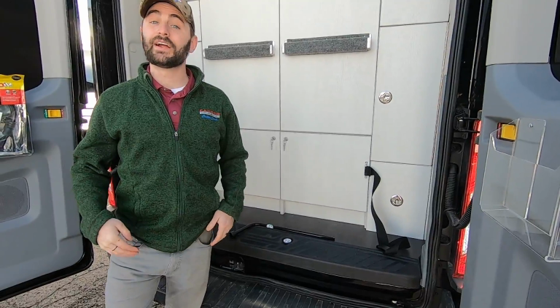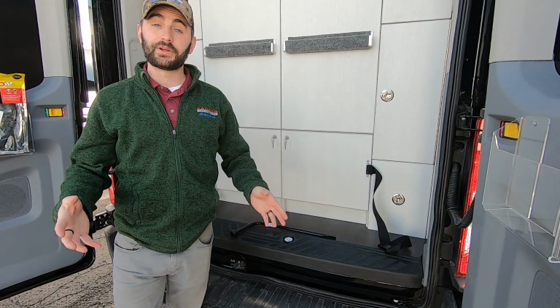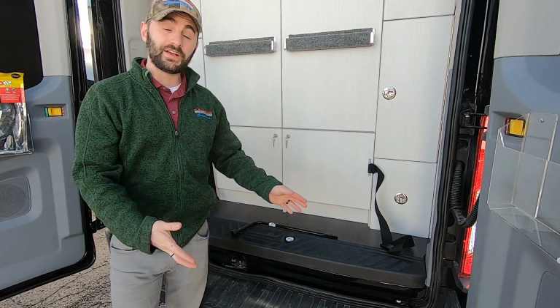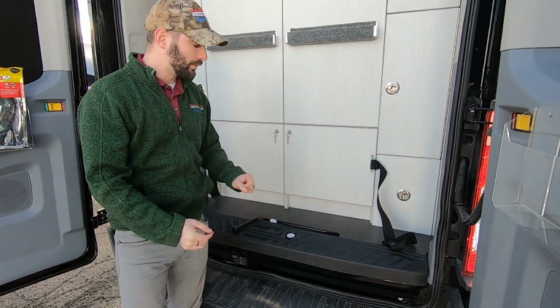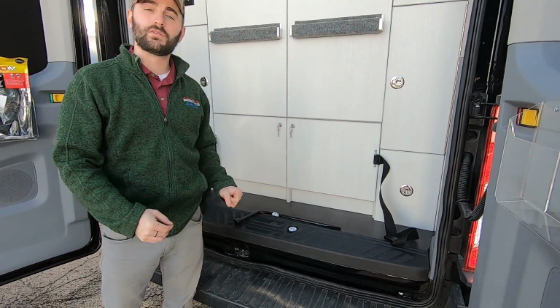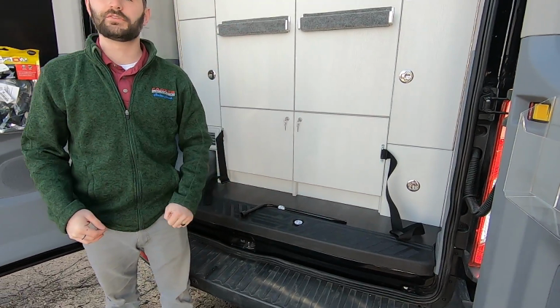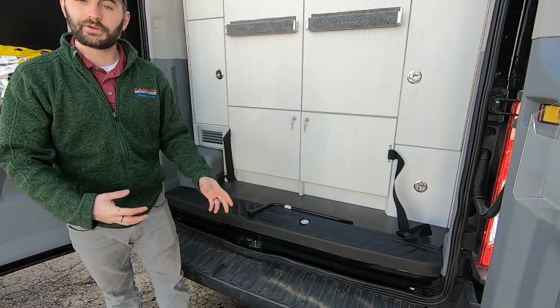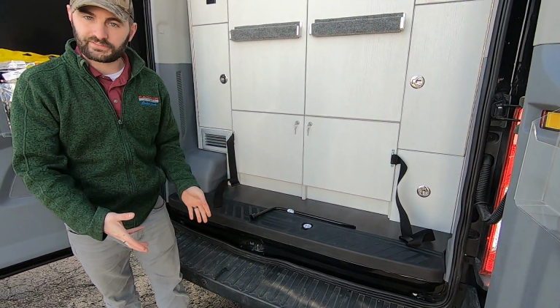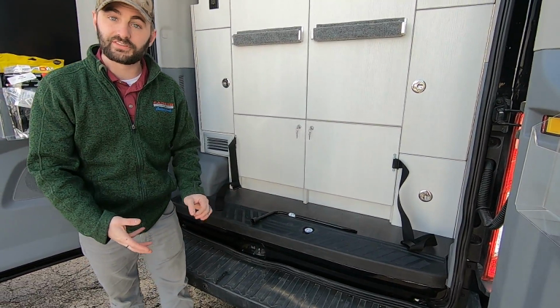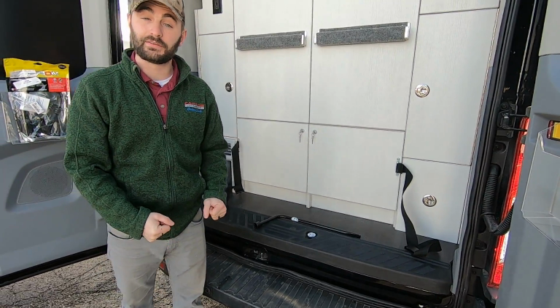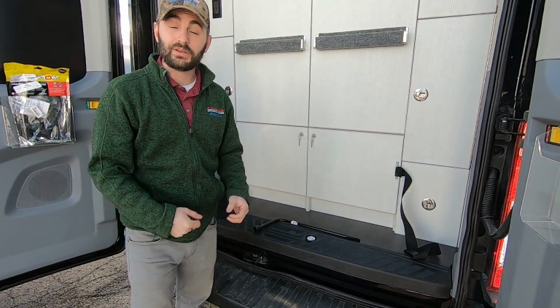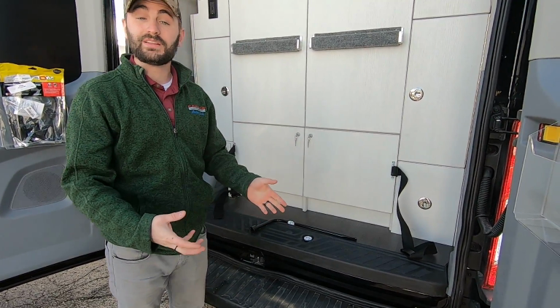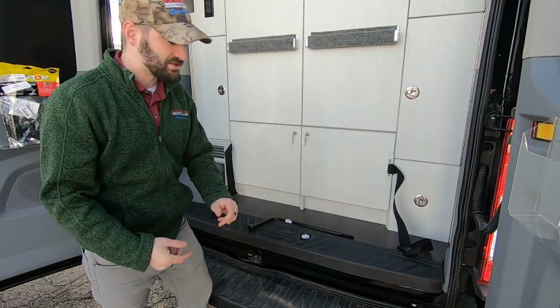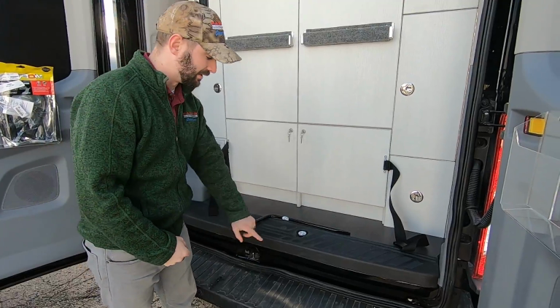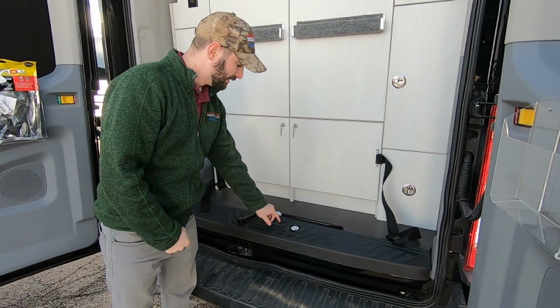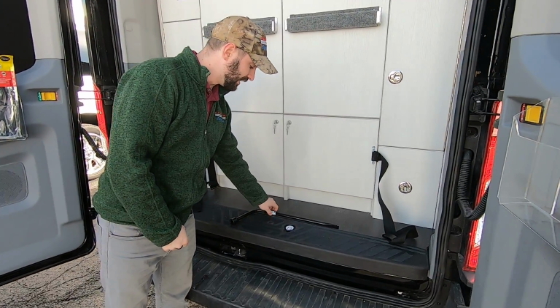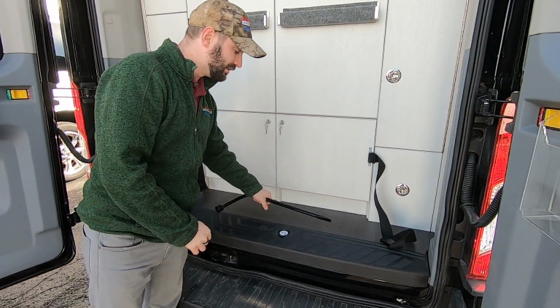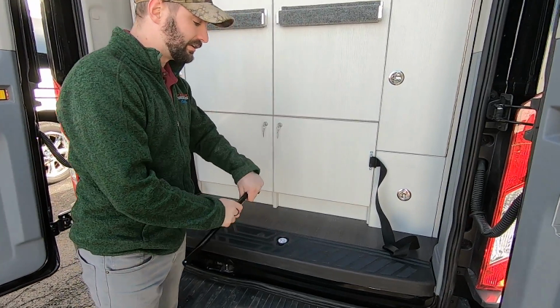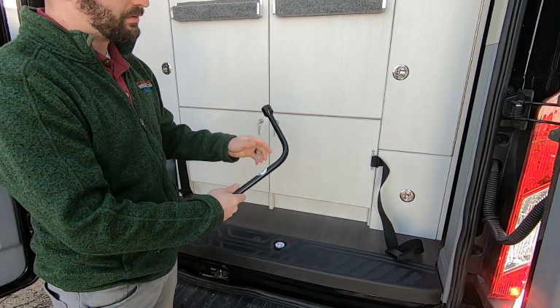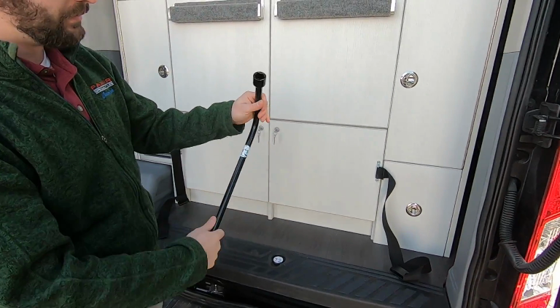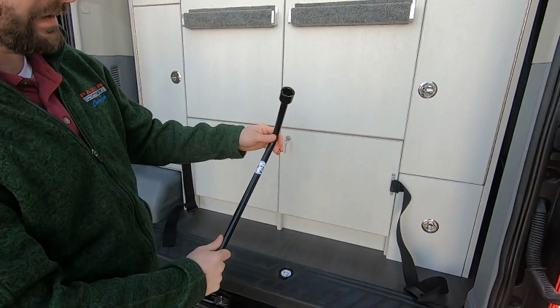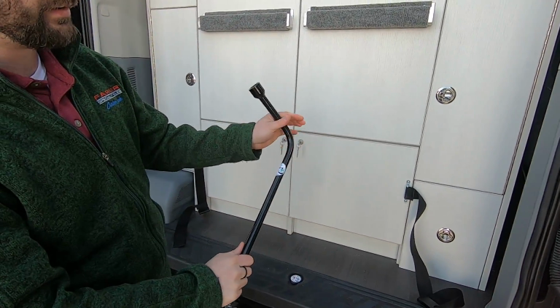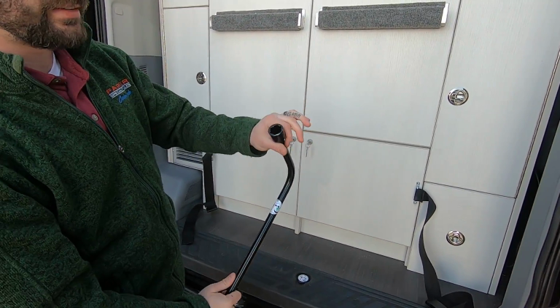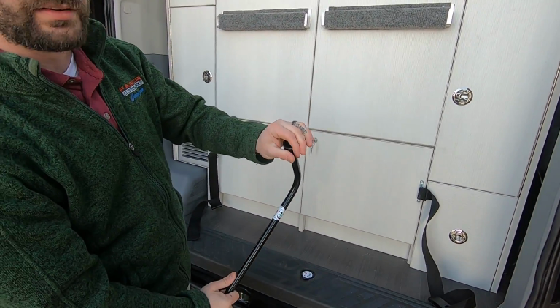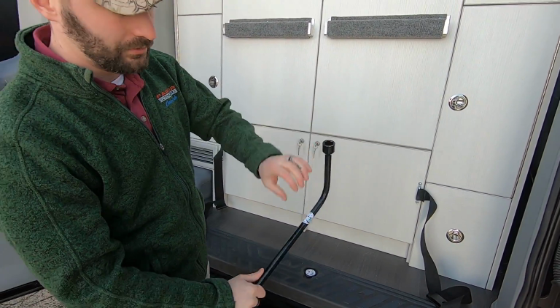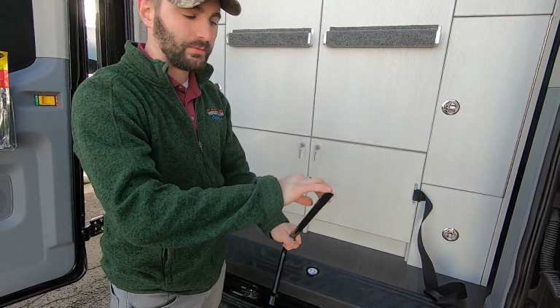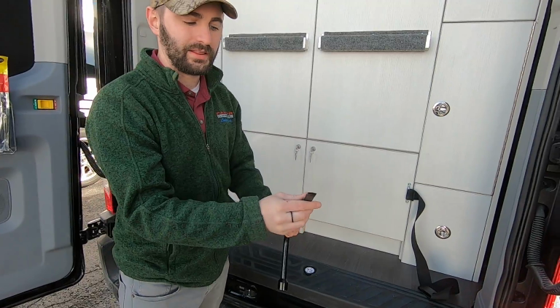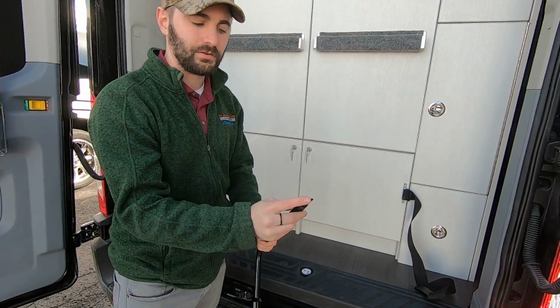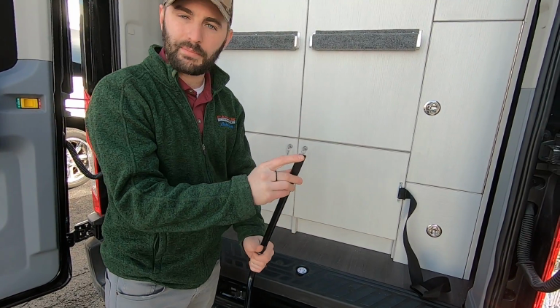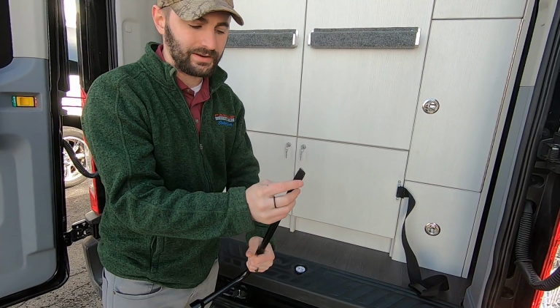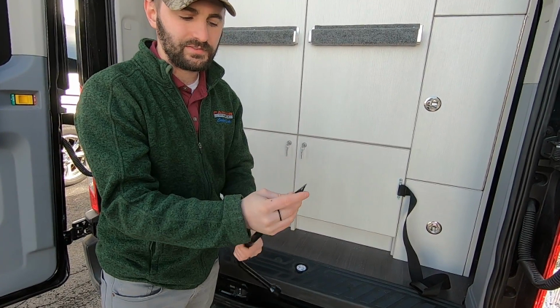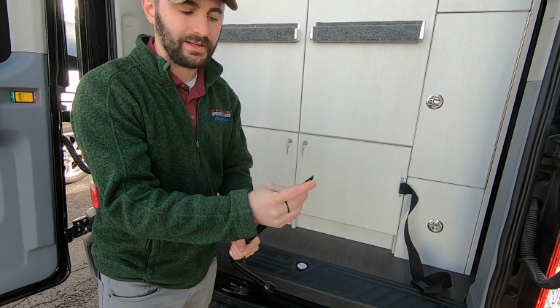Here at the rear of the vehicle, we're going to go over how to lower your spare tire to the ground when you need to change your tire. Take the lug nut removal tool — it looks like this: a lug nut socket on one end and a little pry bar, kind of a flat blade, on the other end.